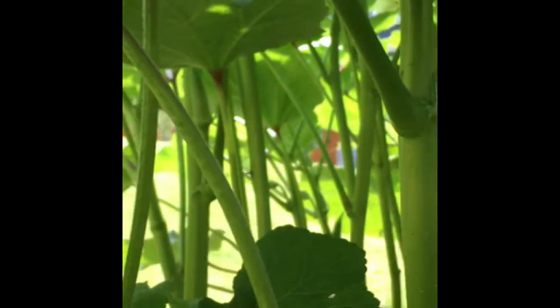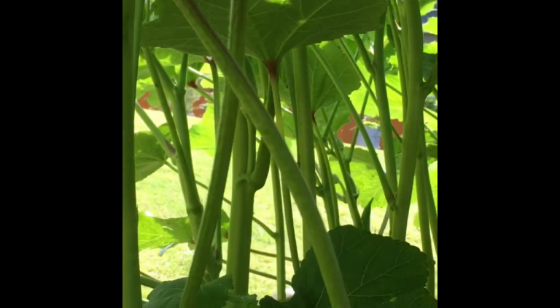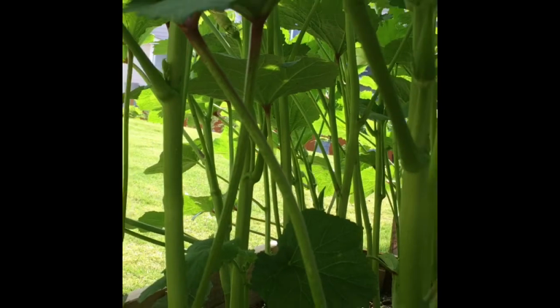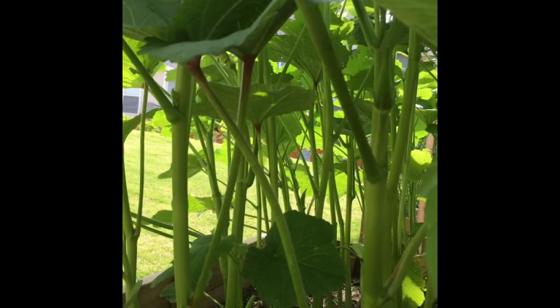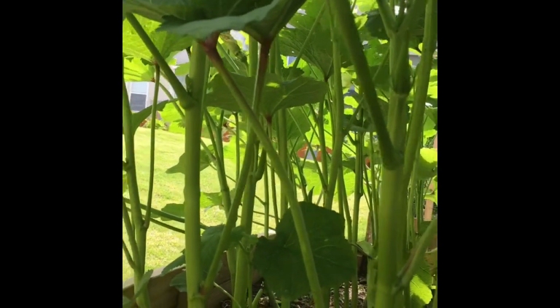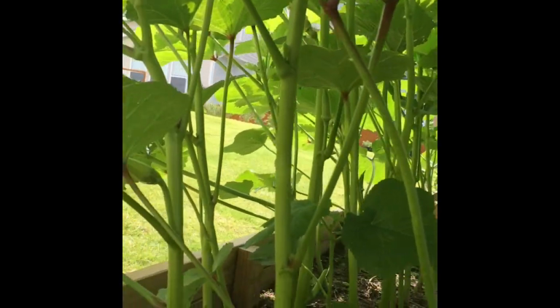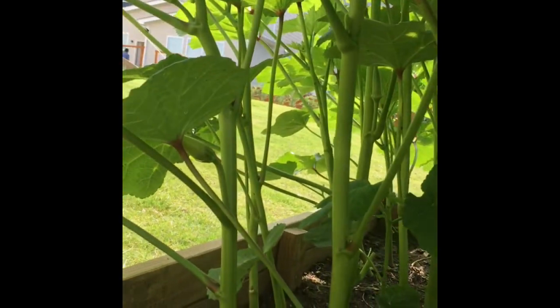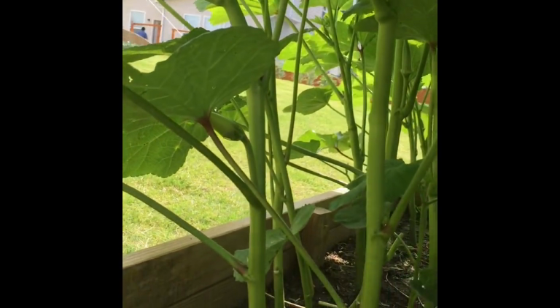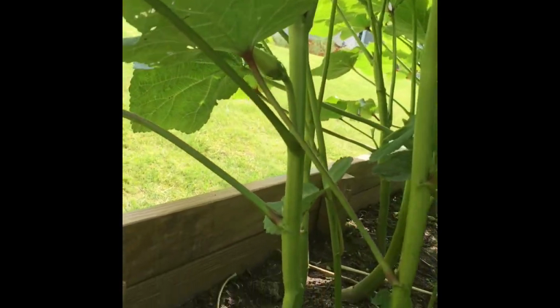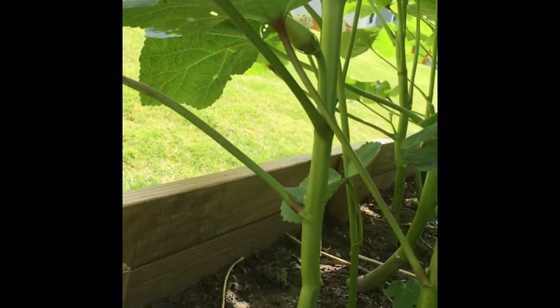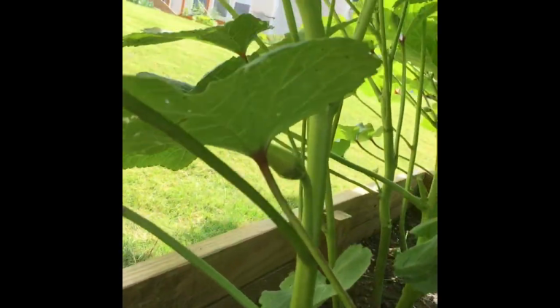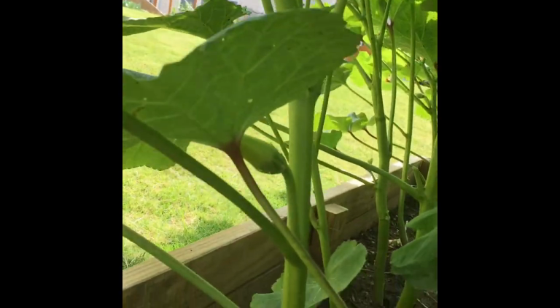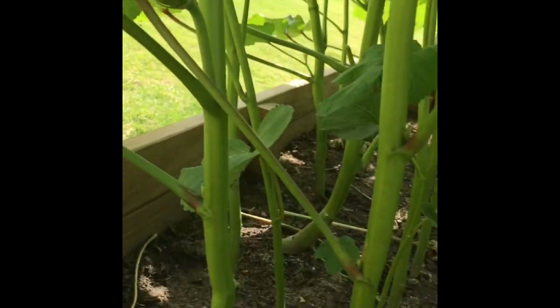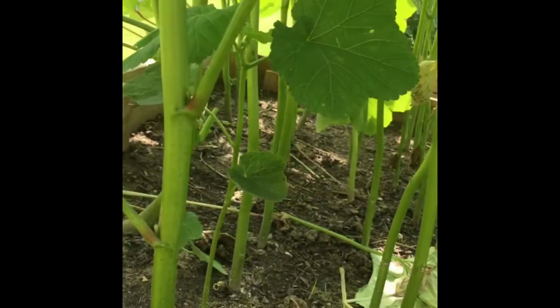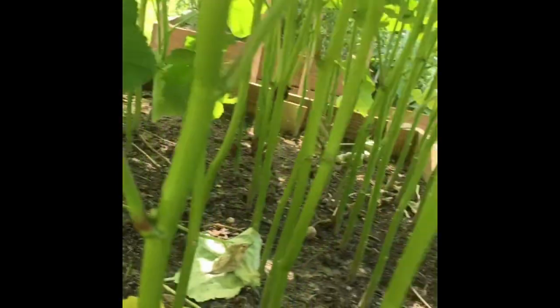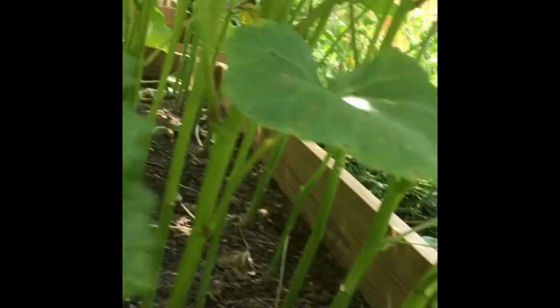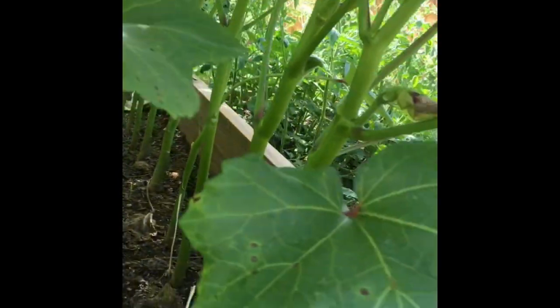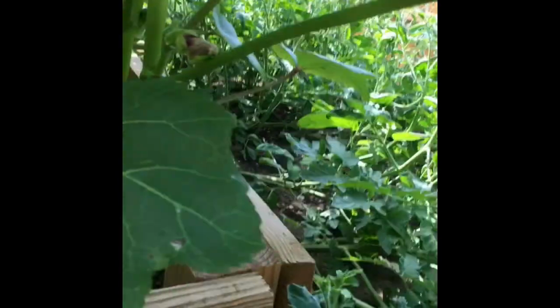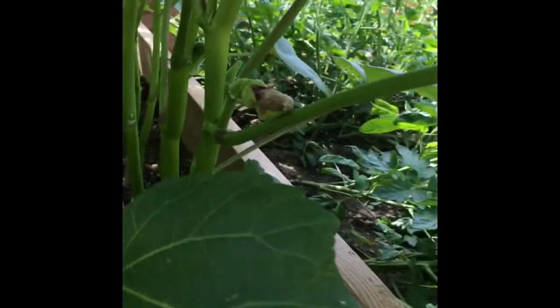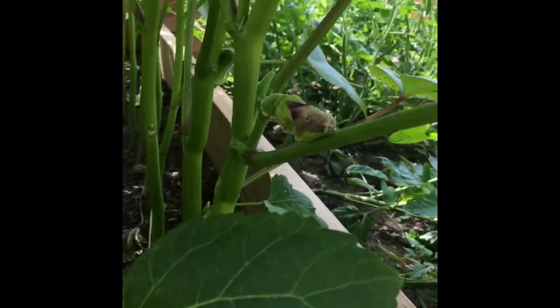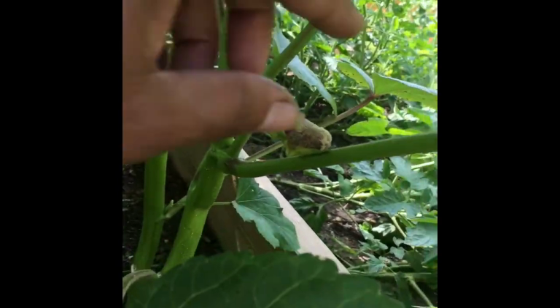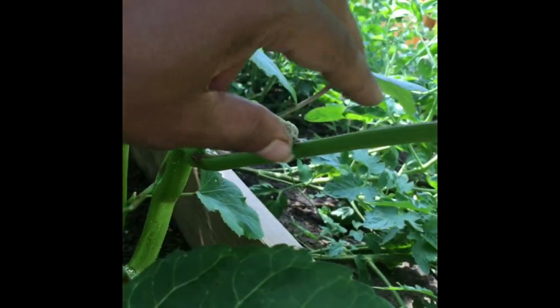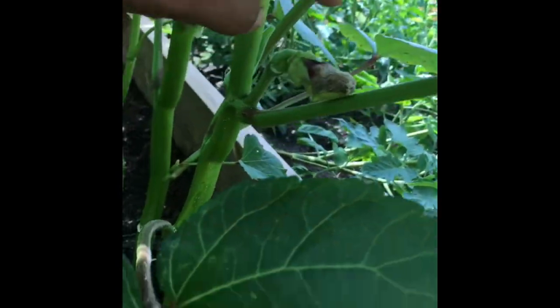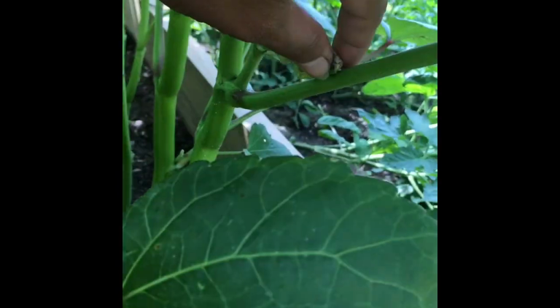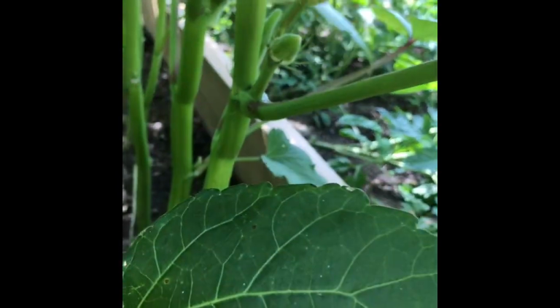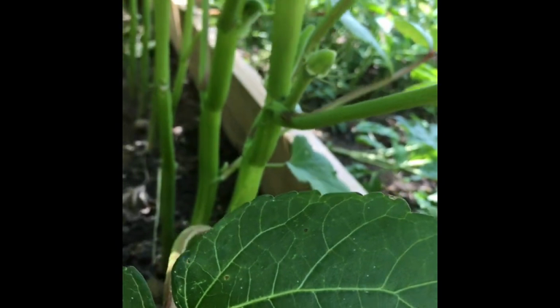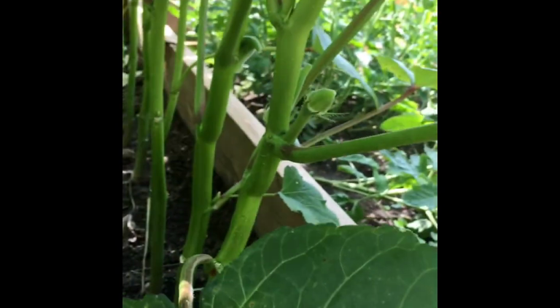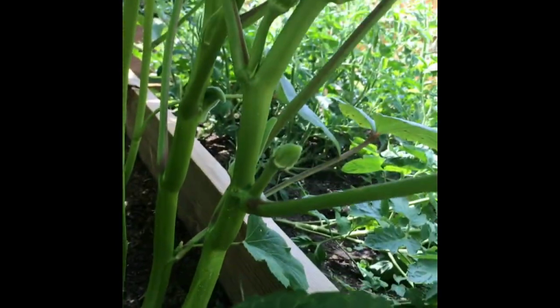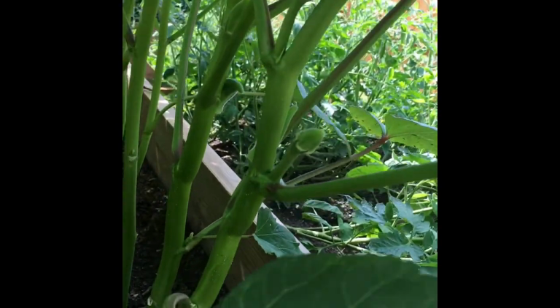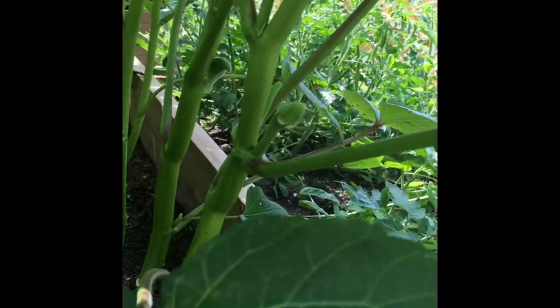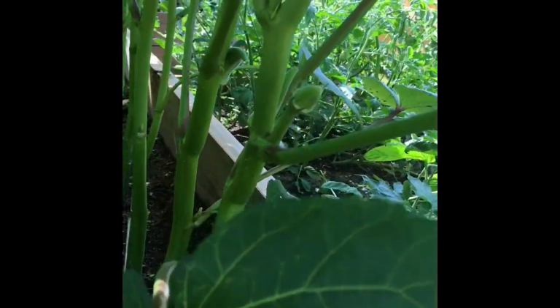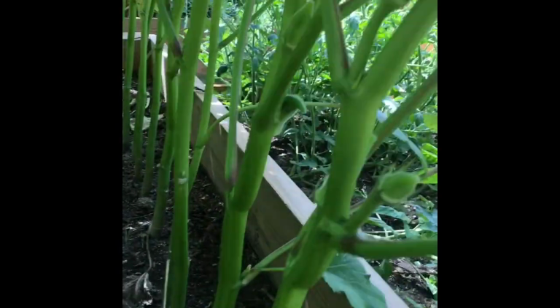There are two varieties of okra that I planted. This one is Louisiana Green Velvet and this one is Clemson Spineless. You can see the tiny okras.